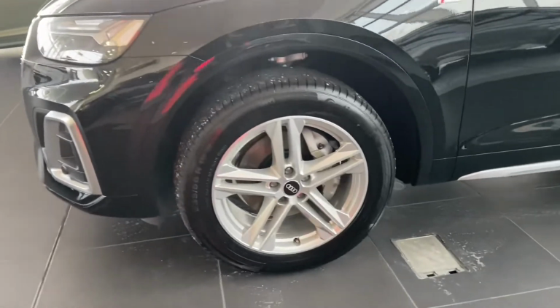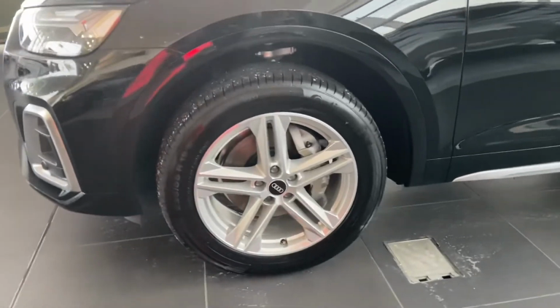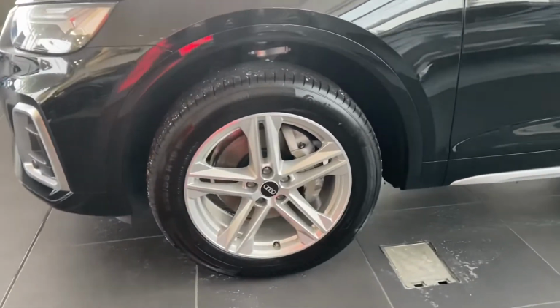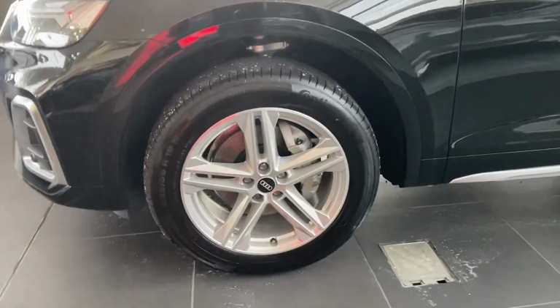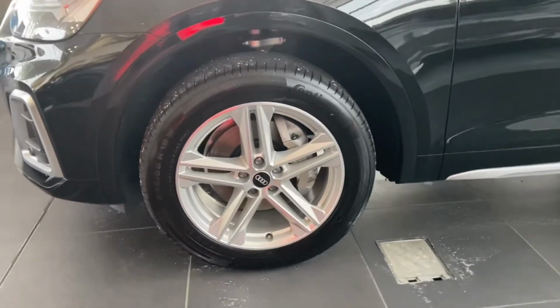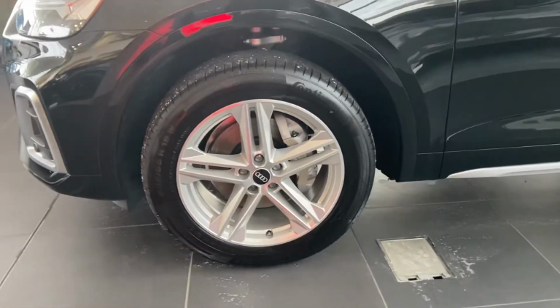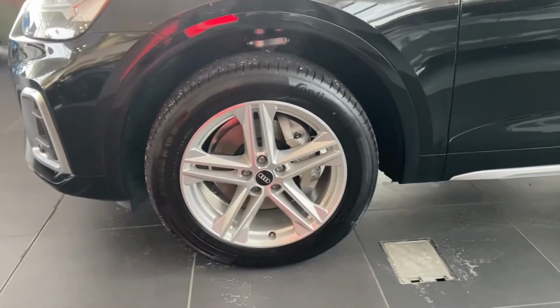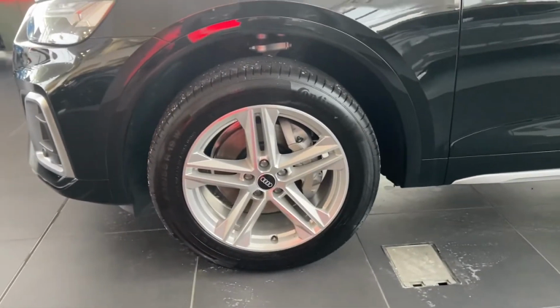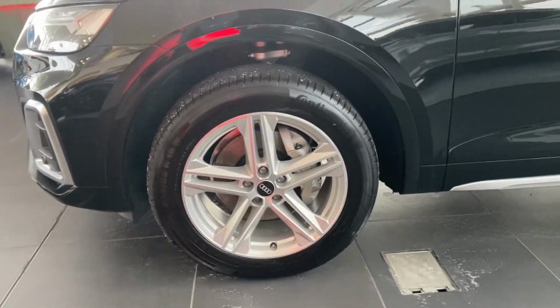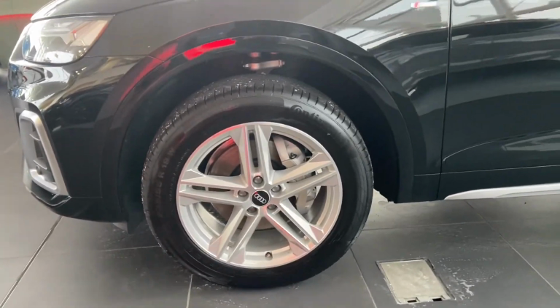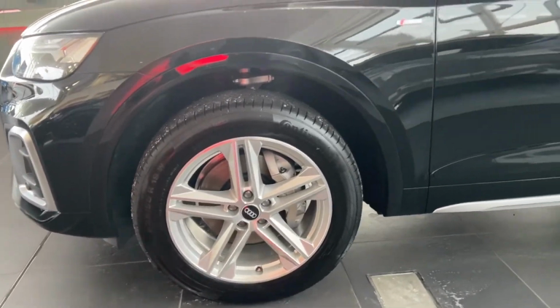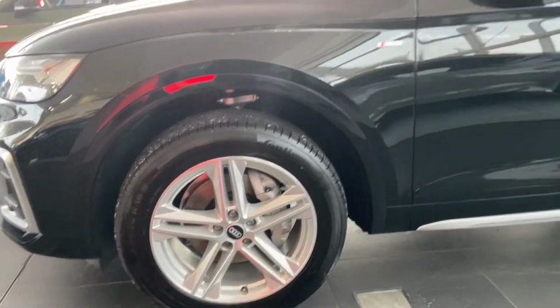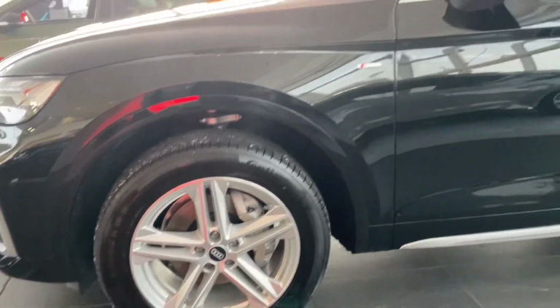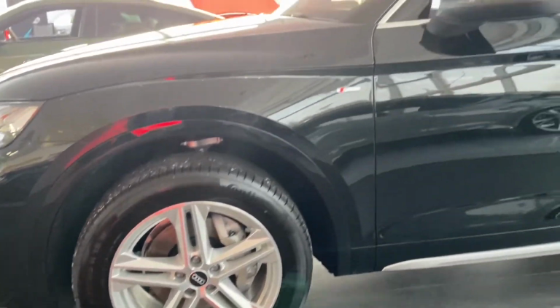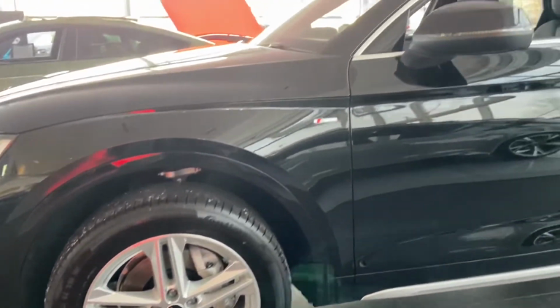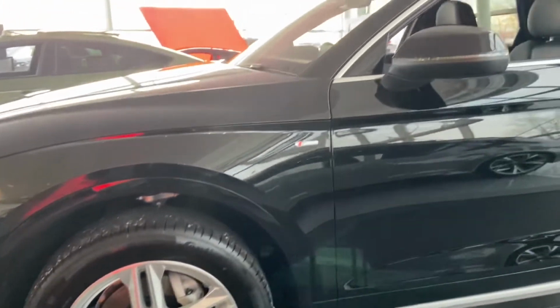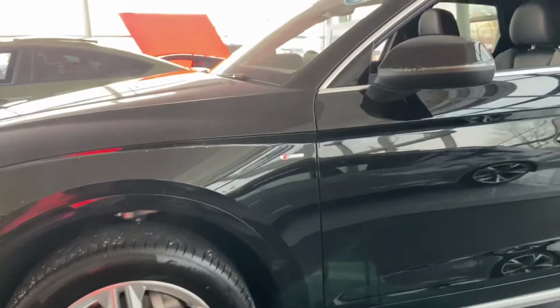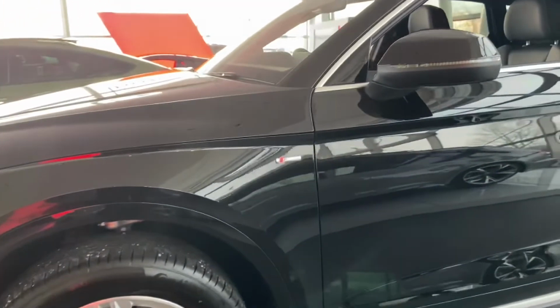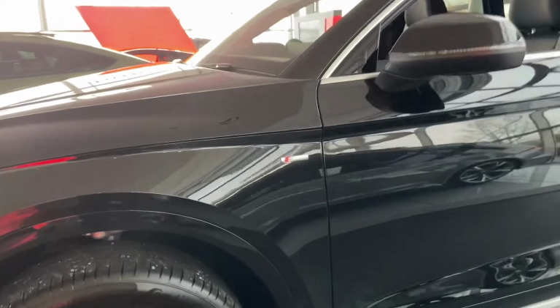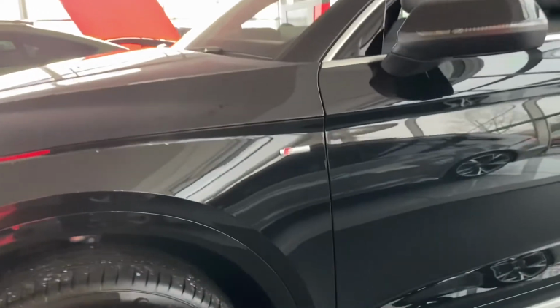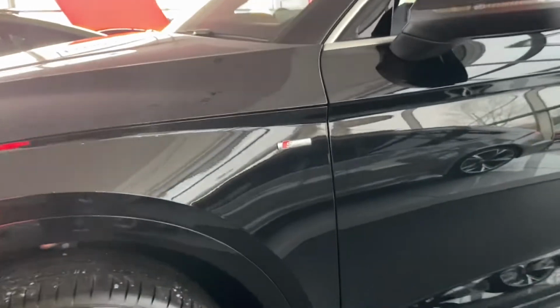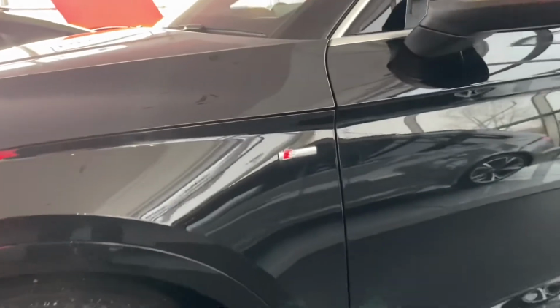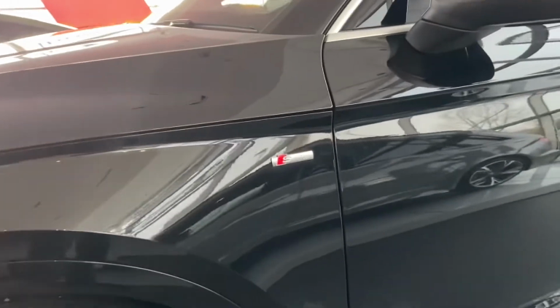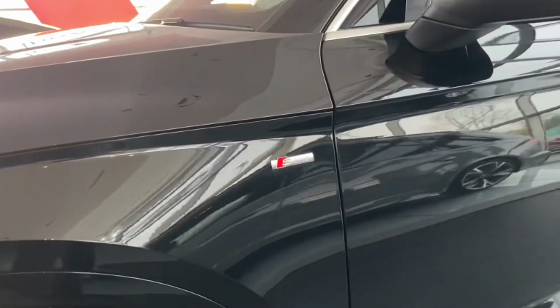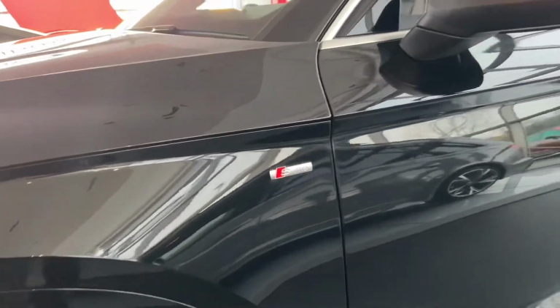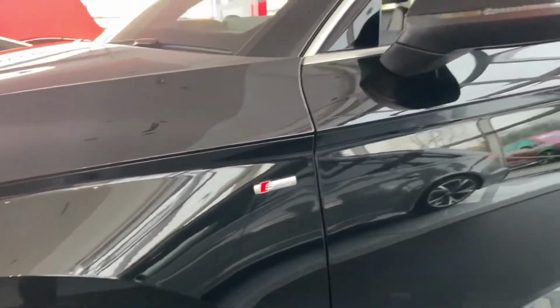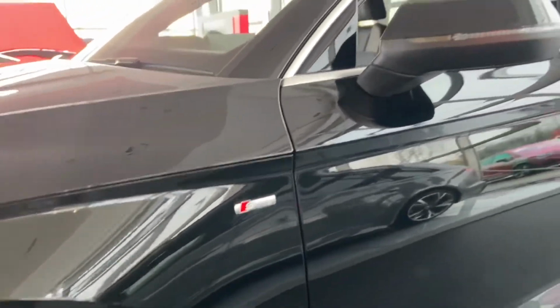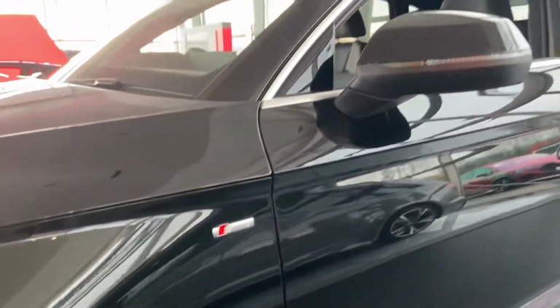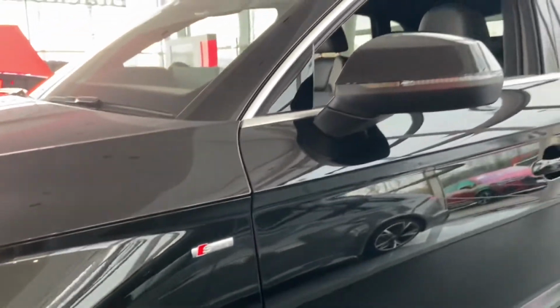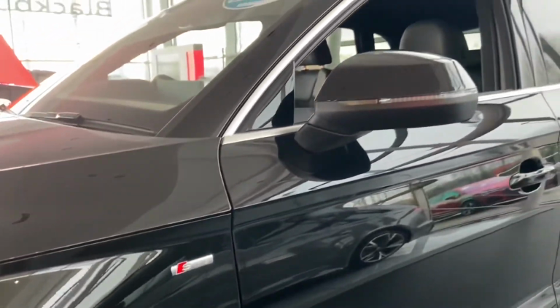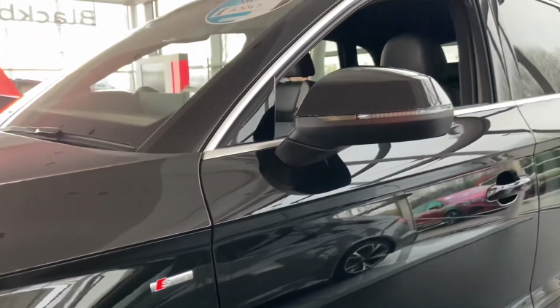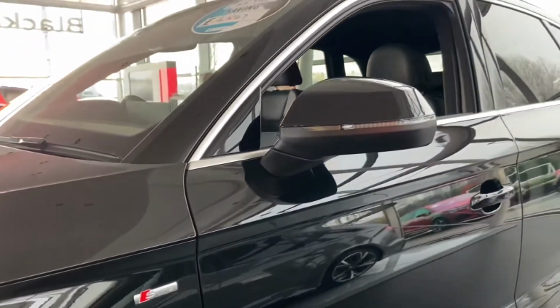Here we have the 19-inch alloy wheels, five twin spokes star design in diamond cut finish. S-Line badging on both of the side skirts.